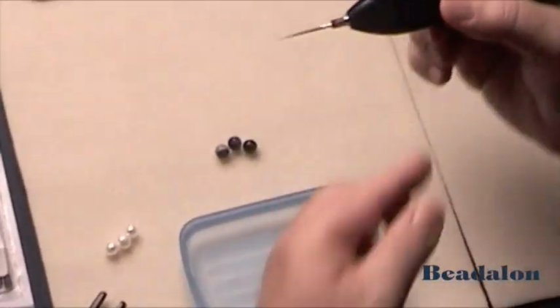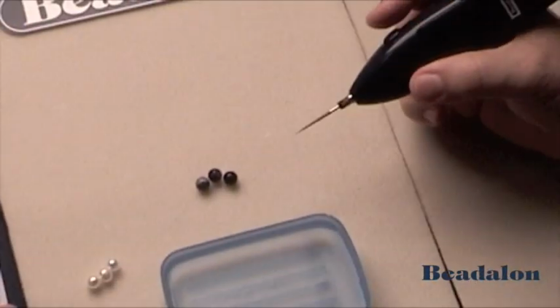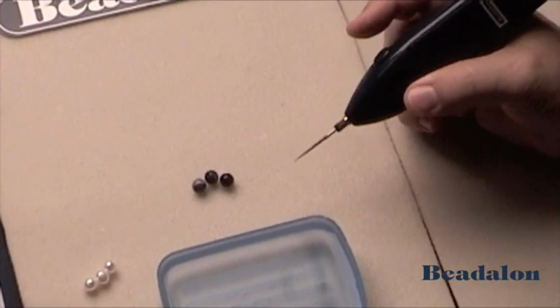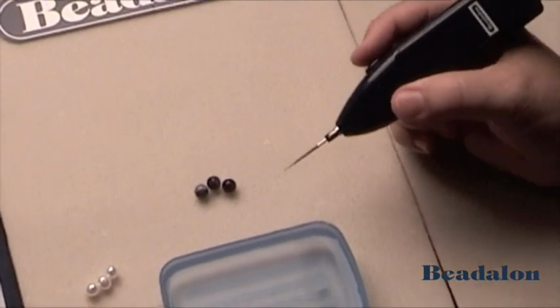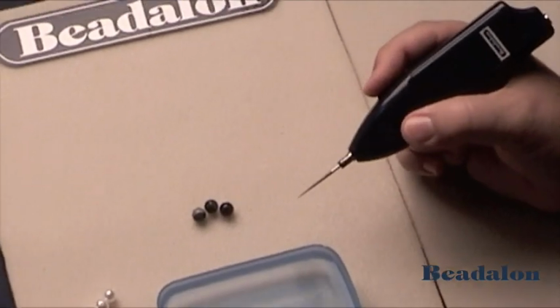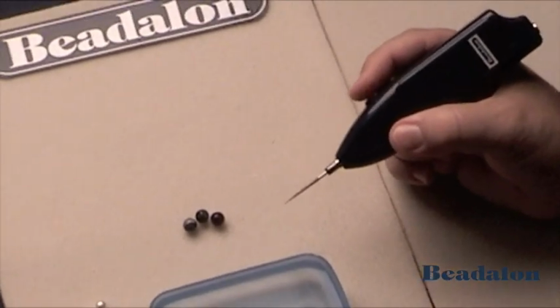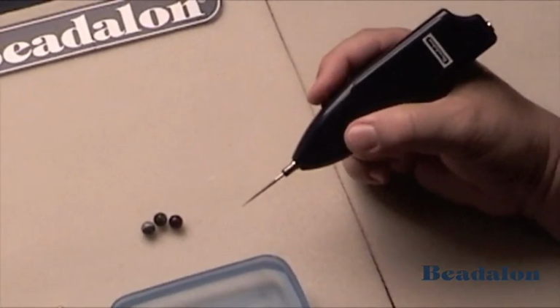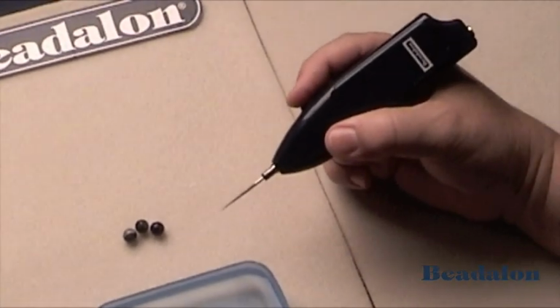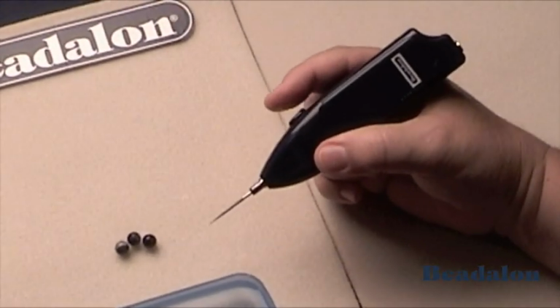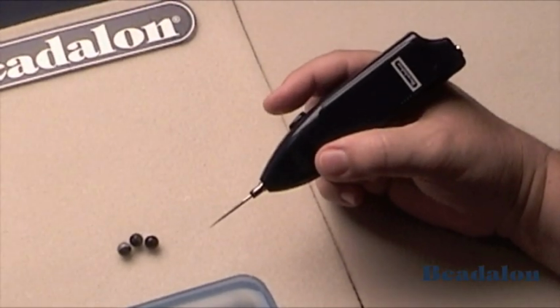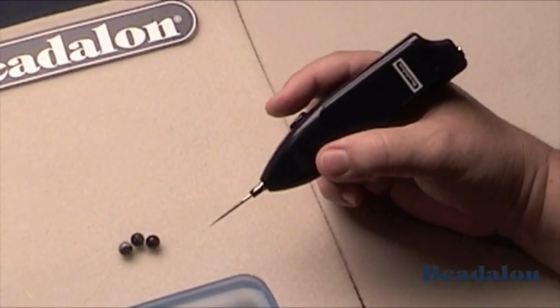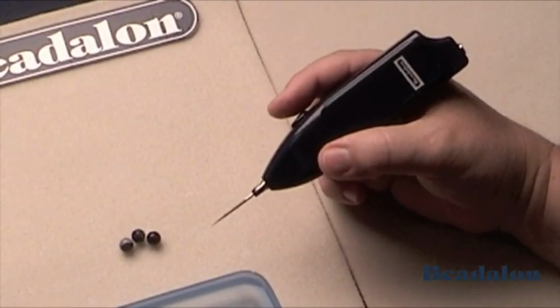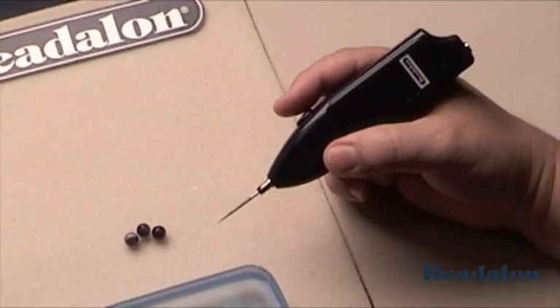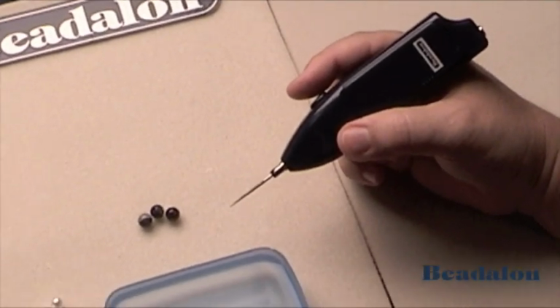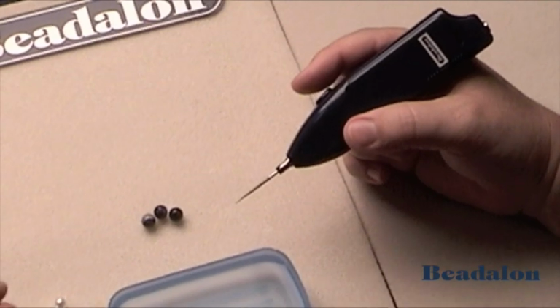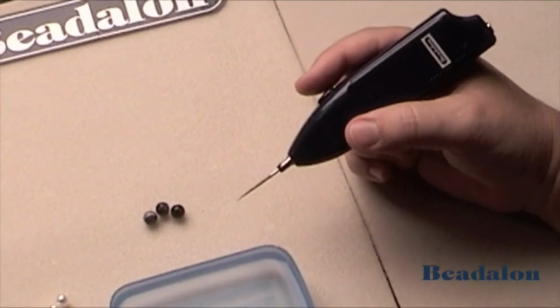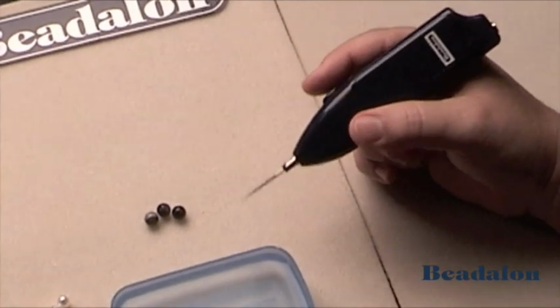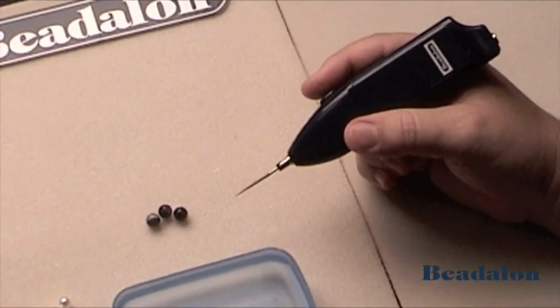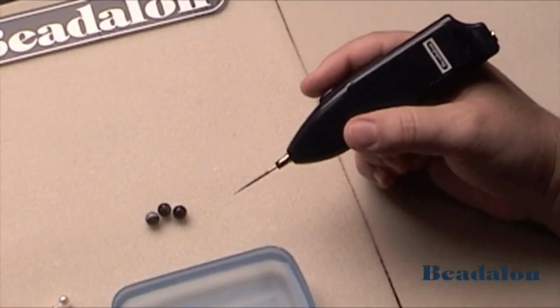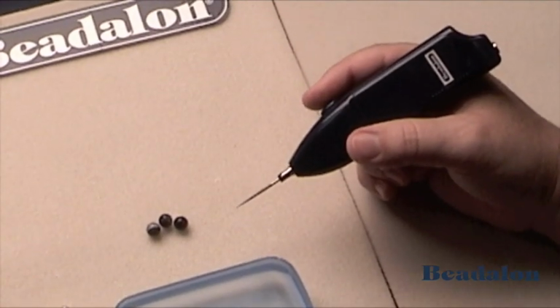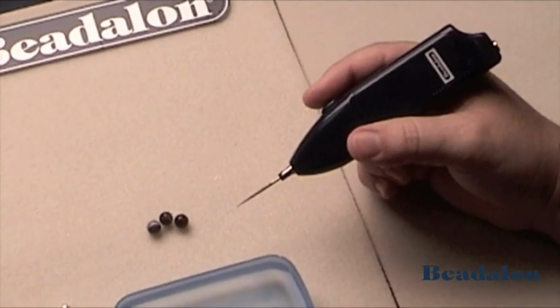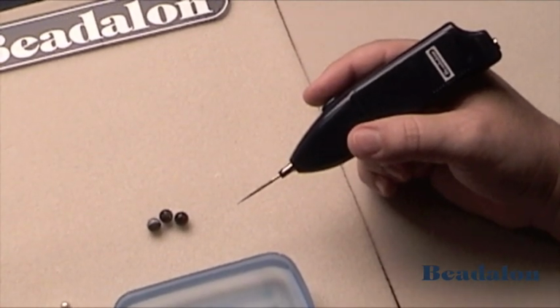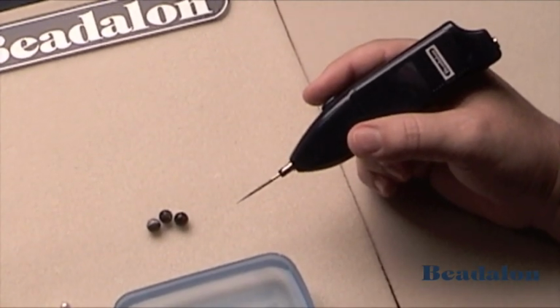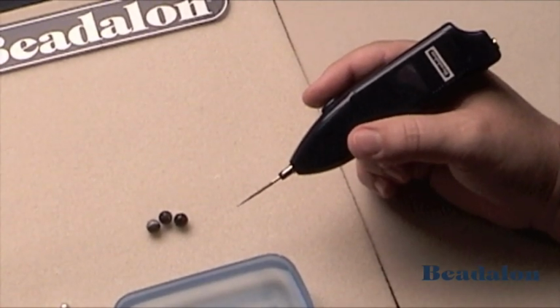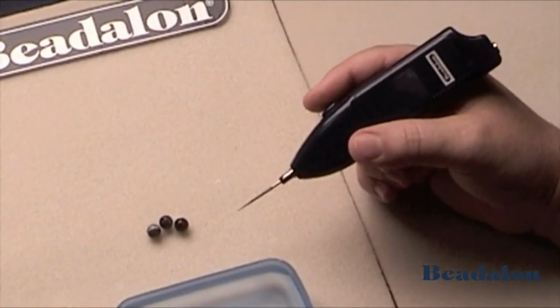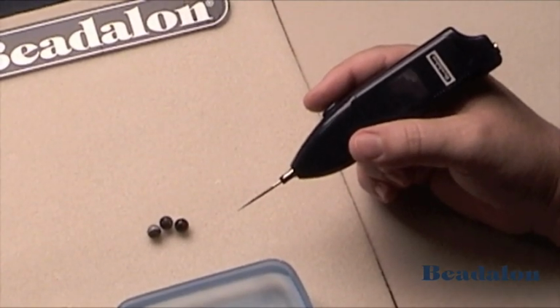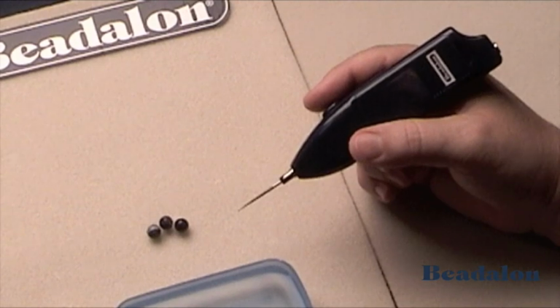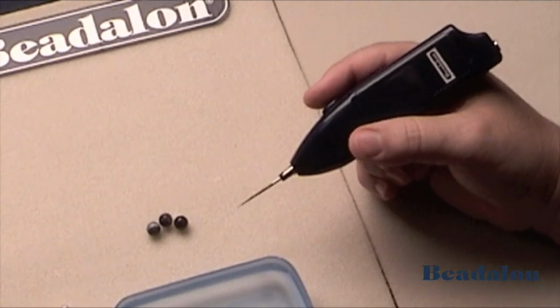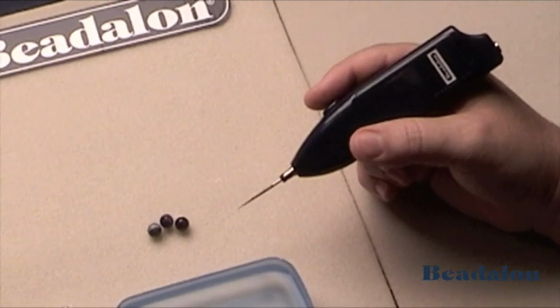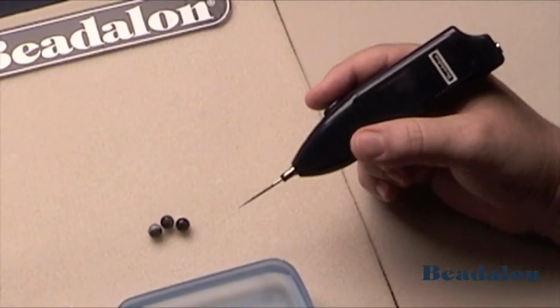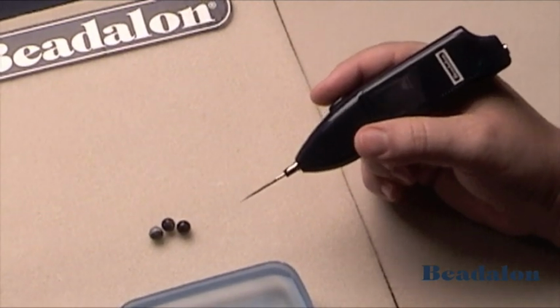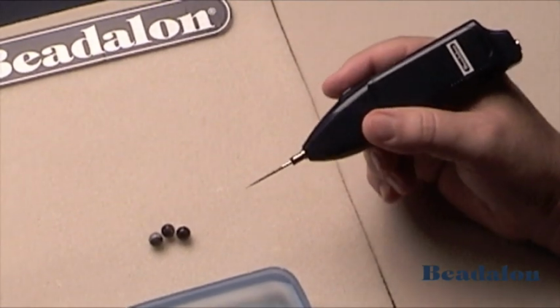The button on the top — just depress that to be able to spin the reamer. The reamer is used for enlarging the holes in pearls, gemstone beads, and just about any other type of bead.